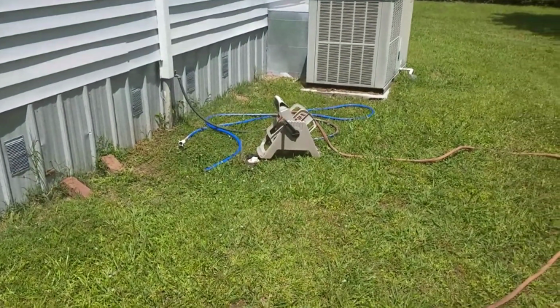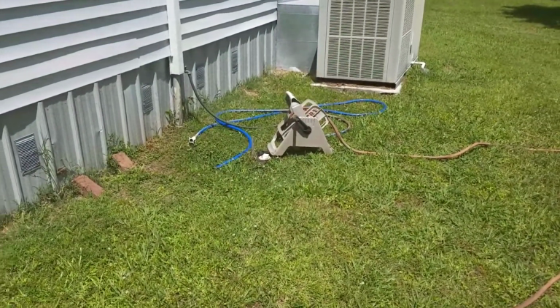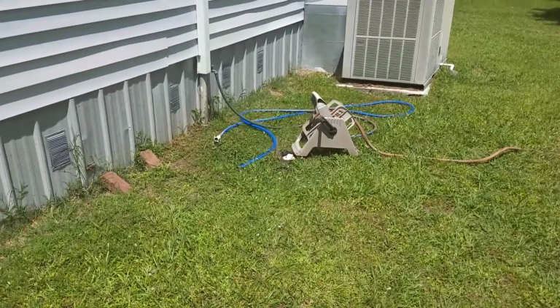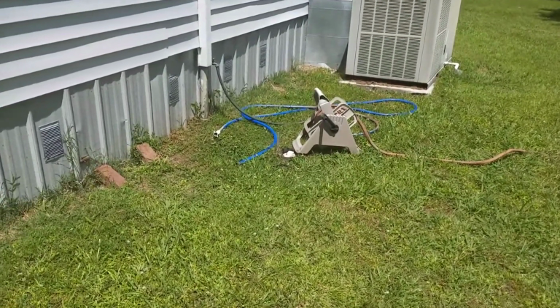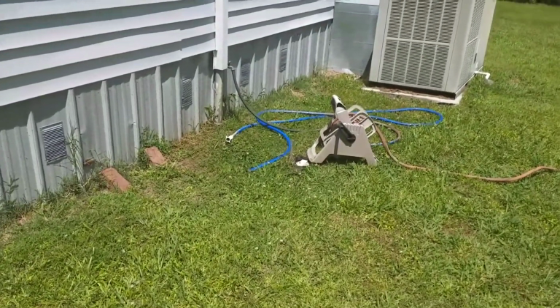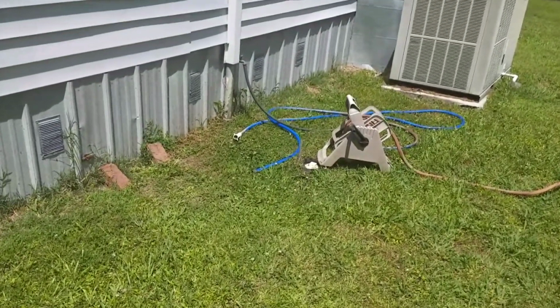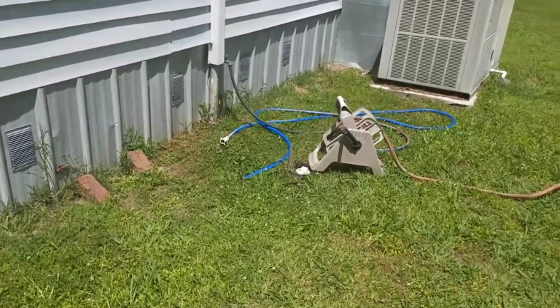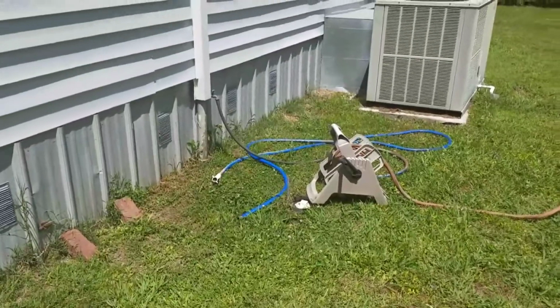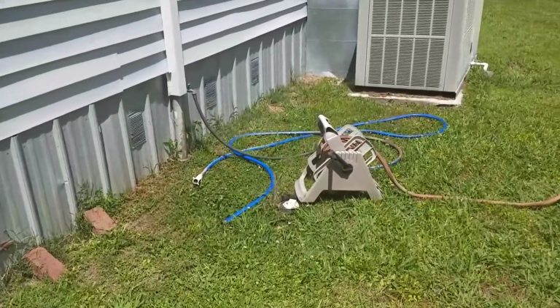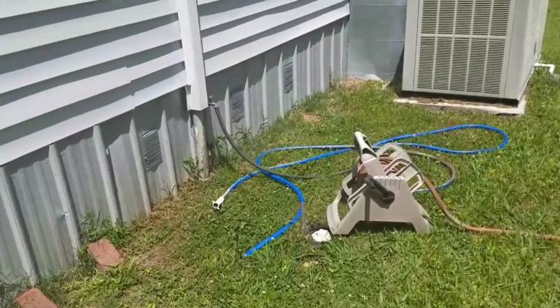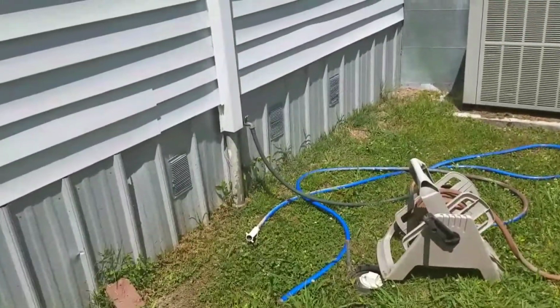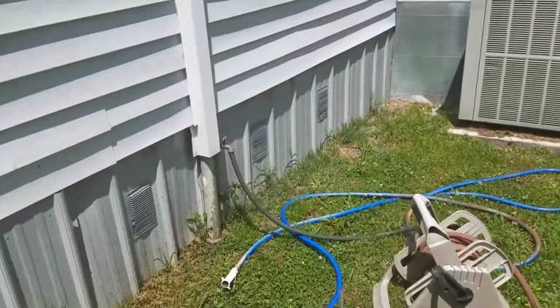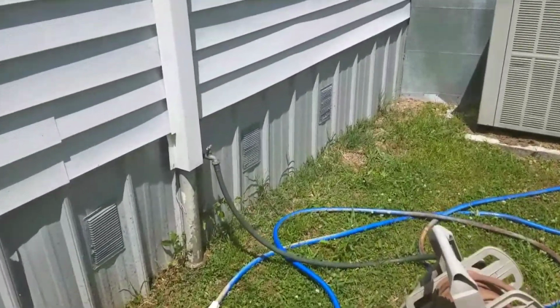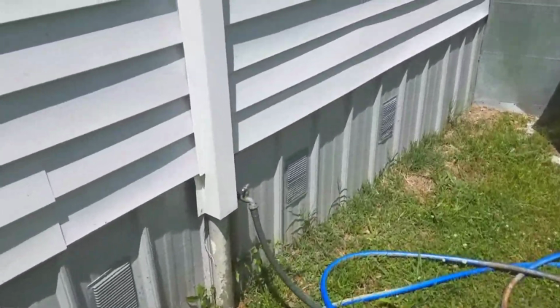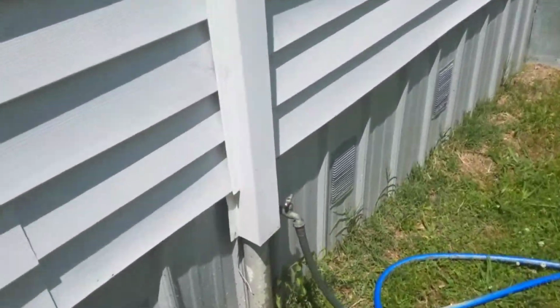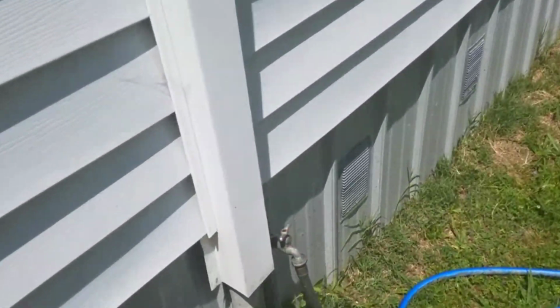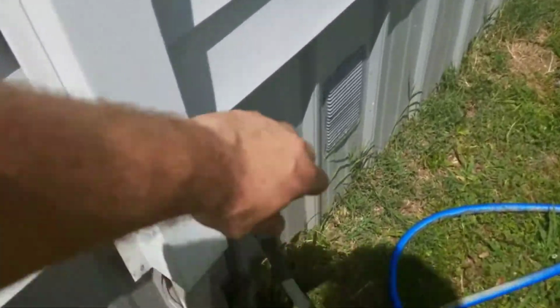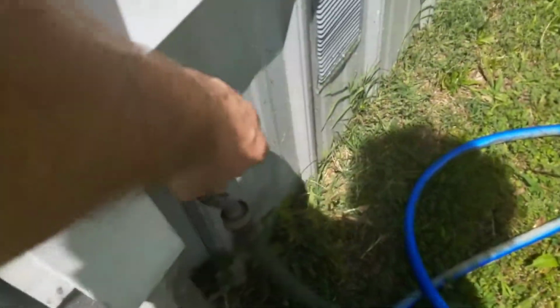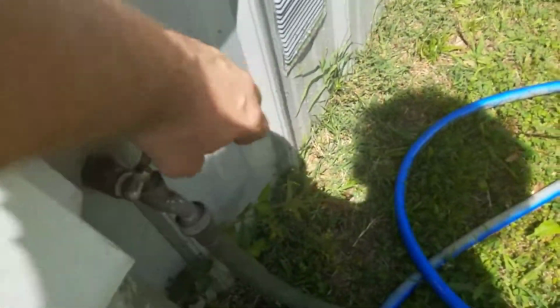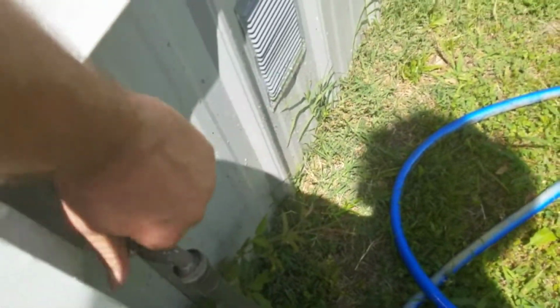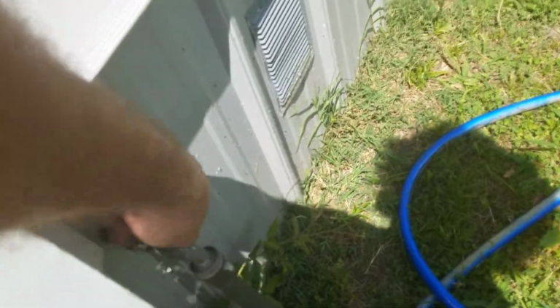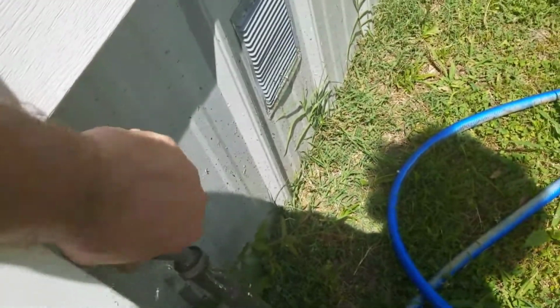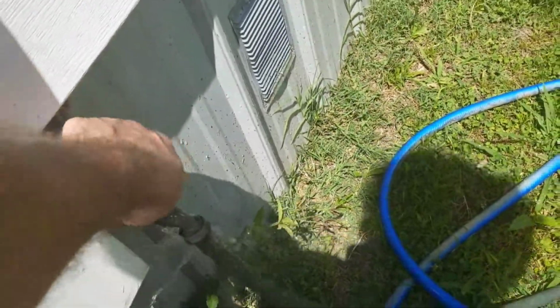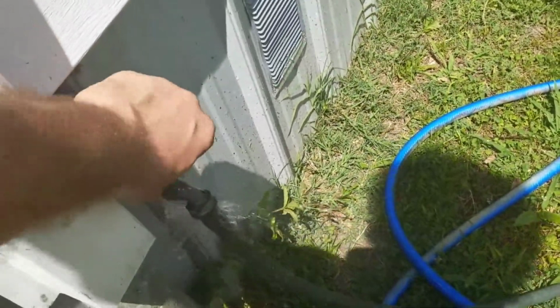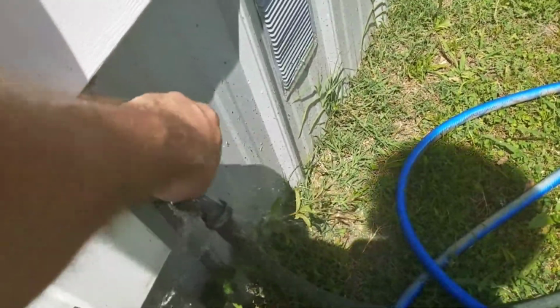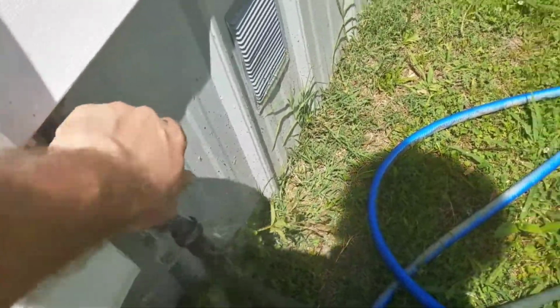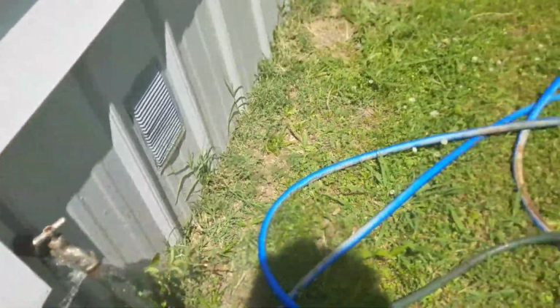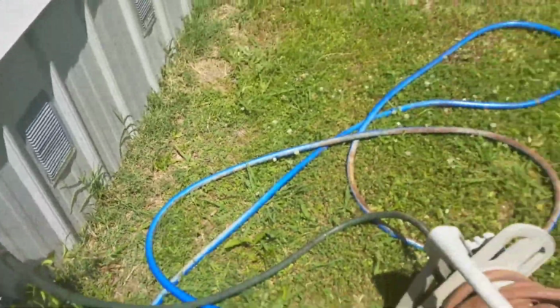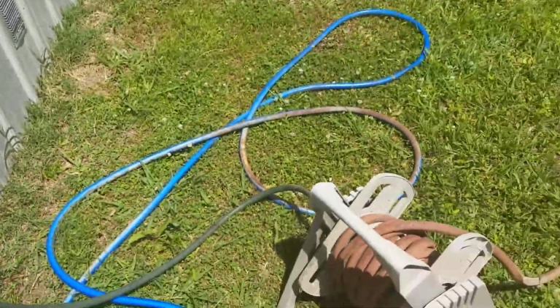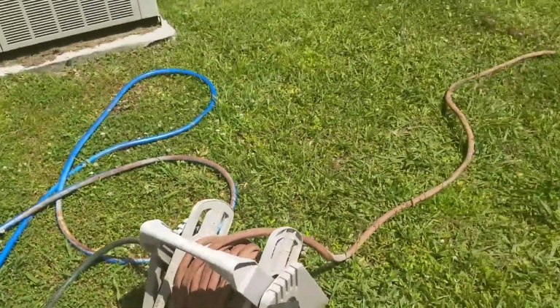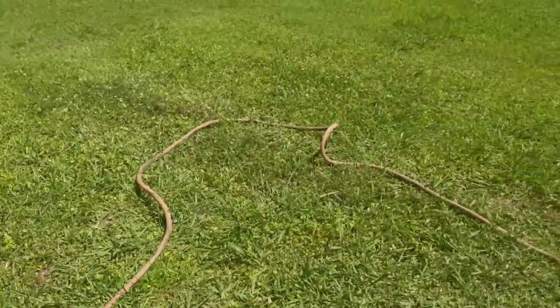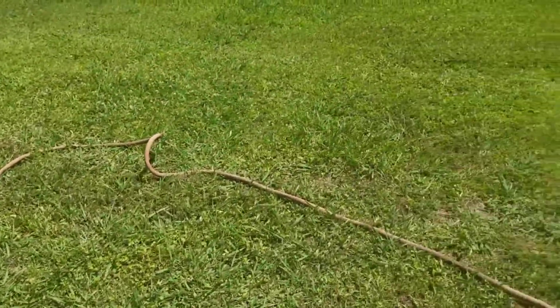Now what we want to do is turn the water hose on. It's kind of leaky but that's okay.